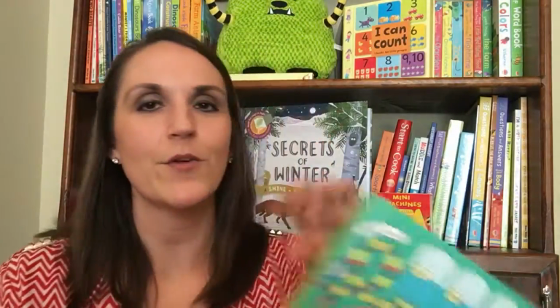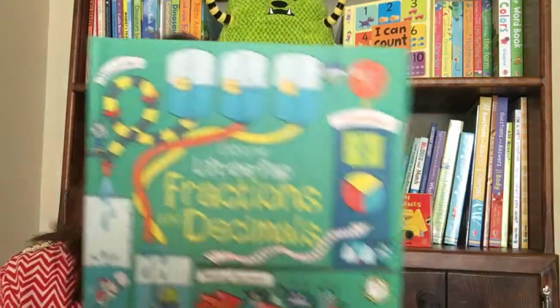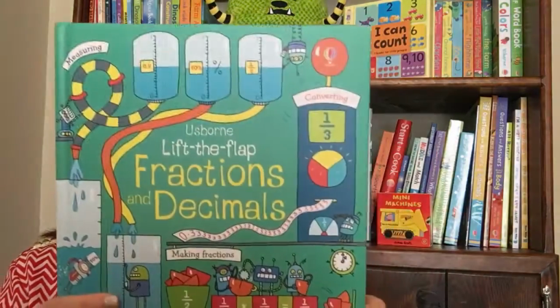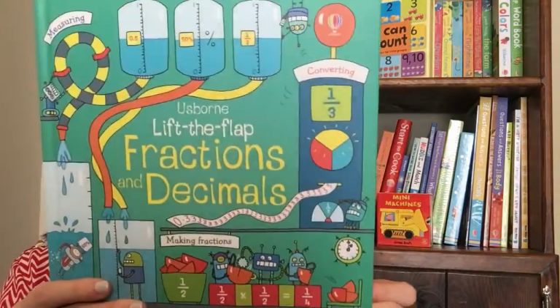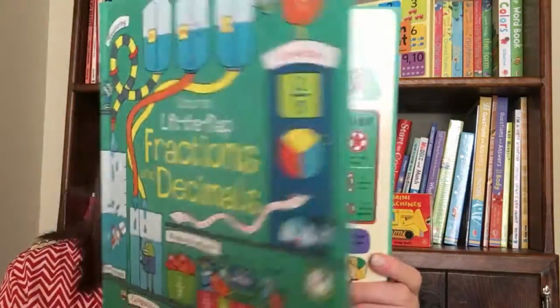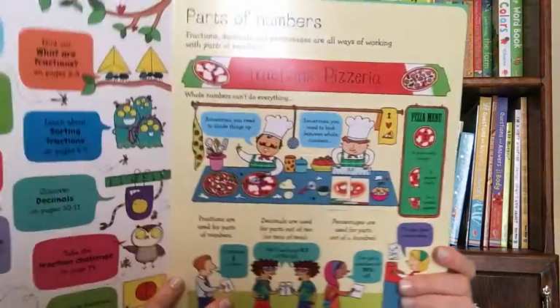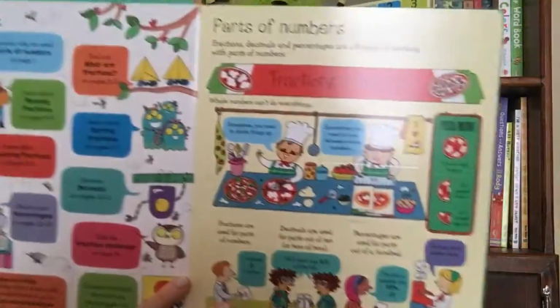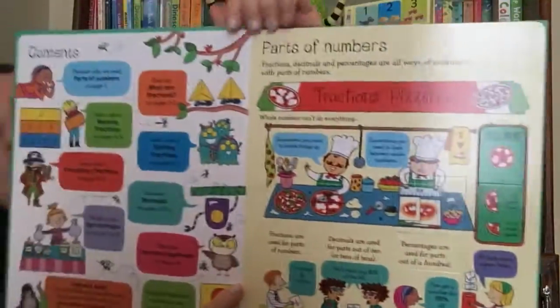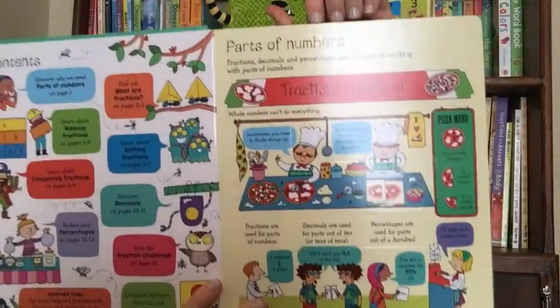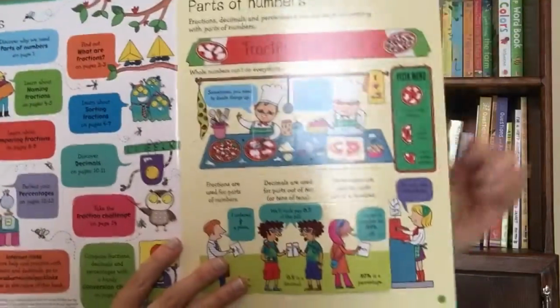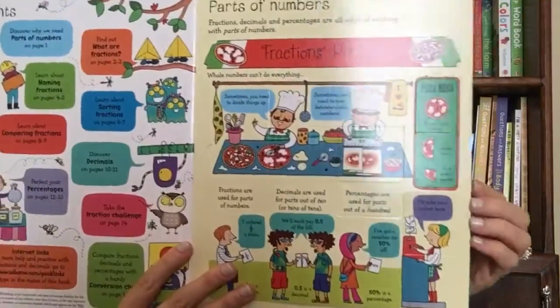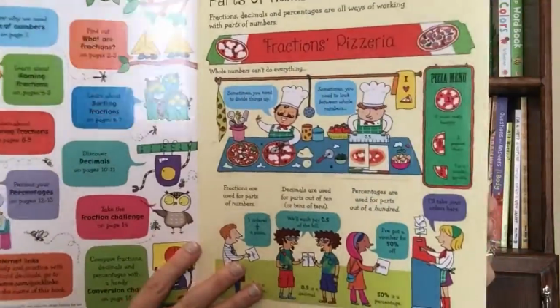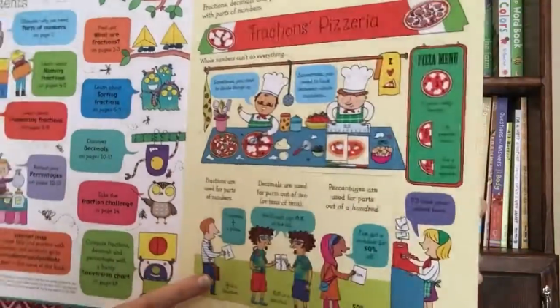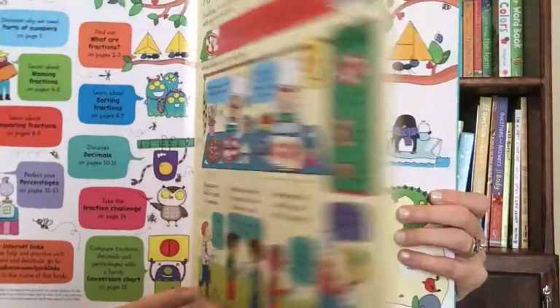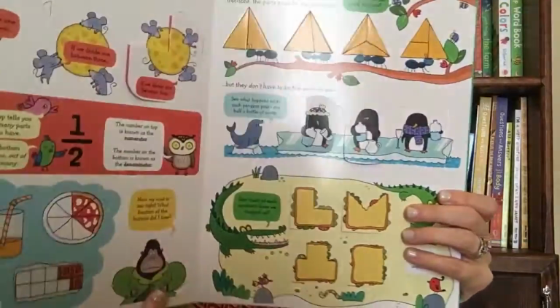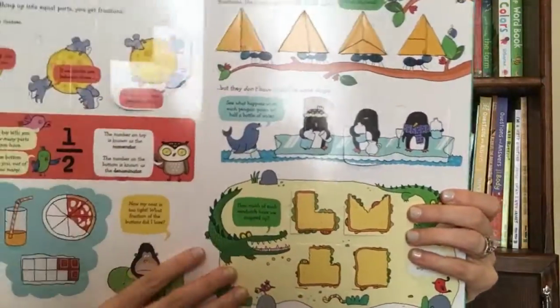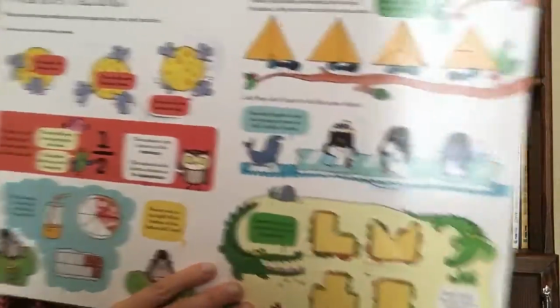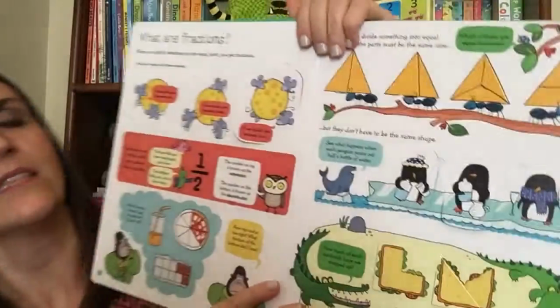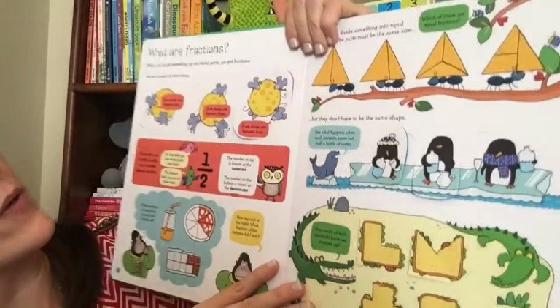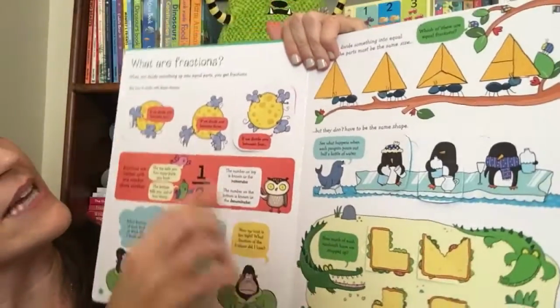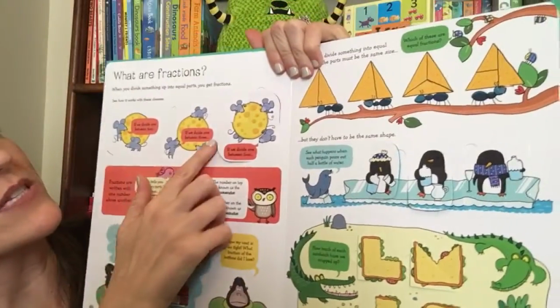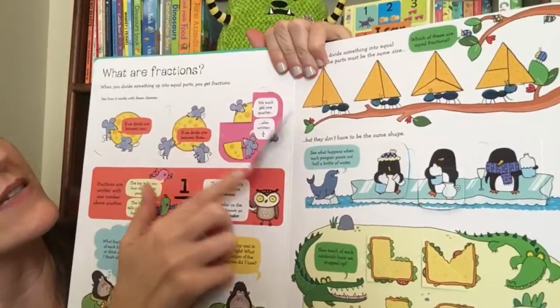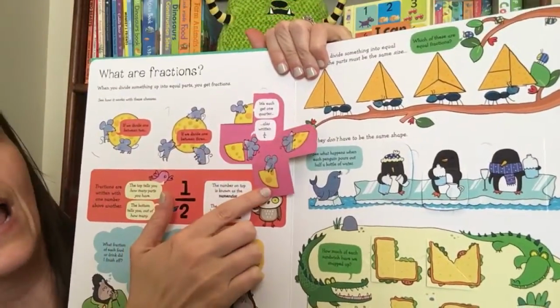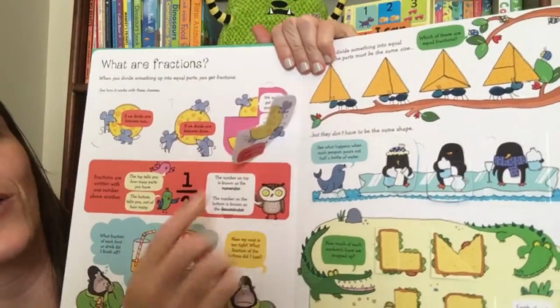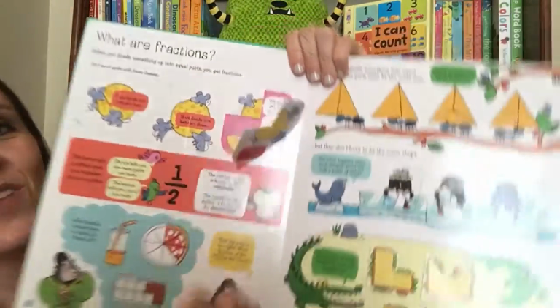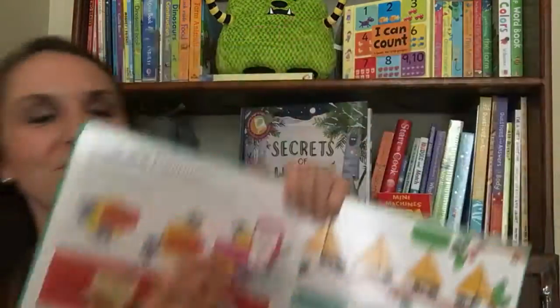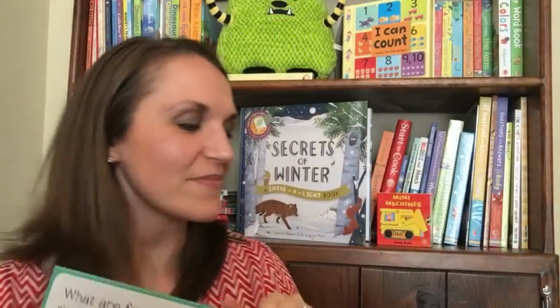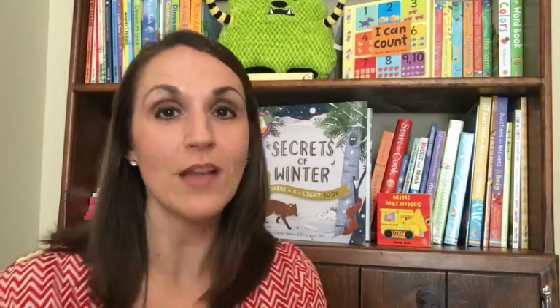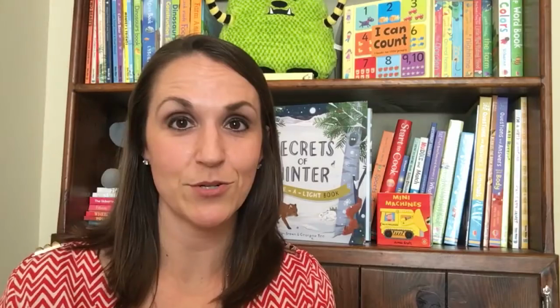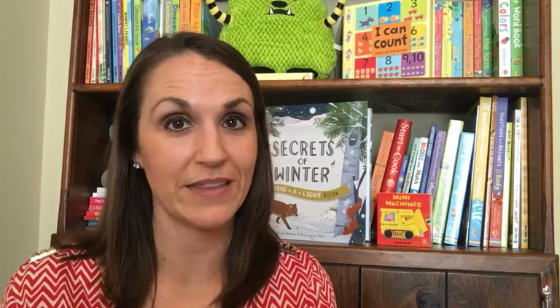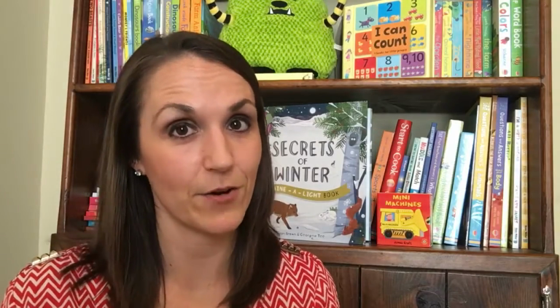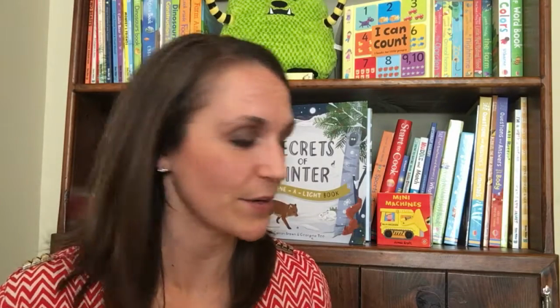Another great one is Lift the Flap Fractions and Decimals — the same type of concept as our times tables book, and again there's a place in the back where you can test your skills and see what you've learned. I know a lot of teachers are using these in their classrooms.